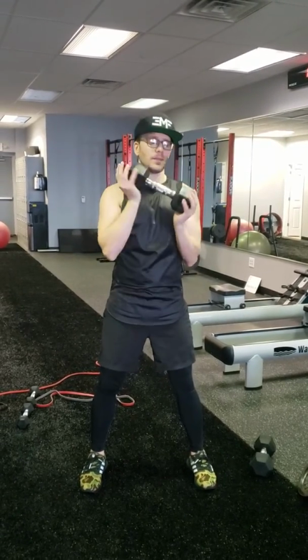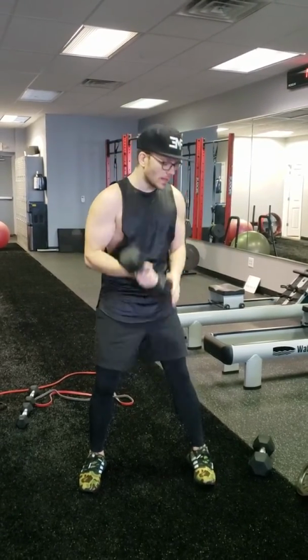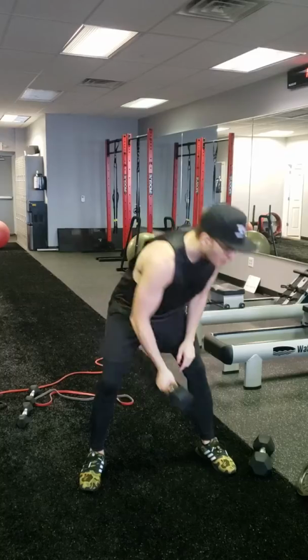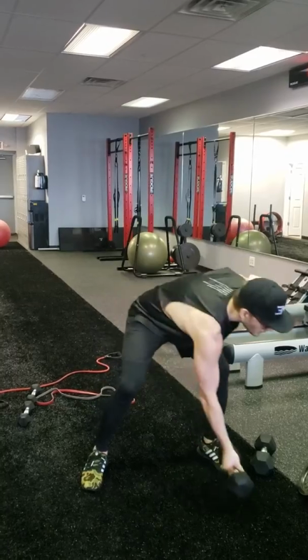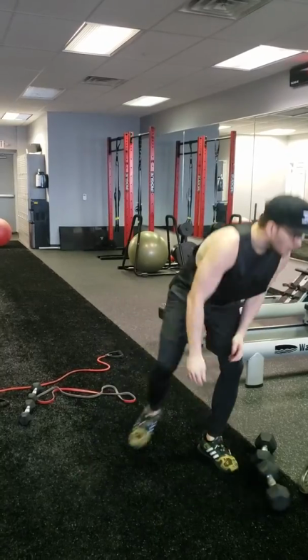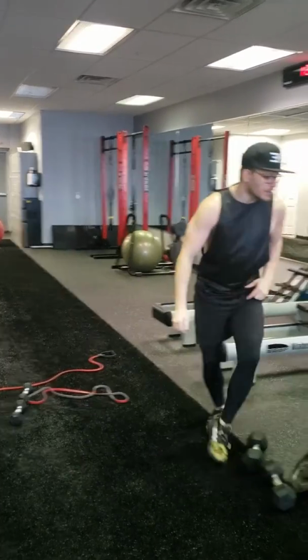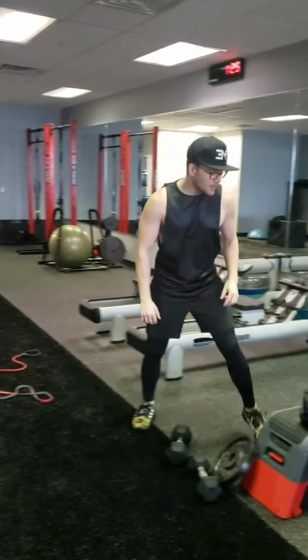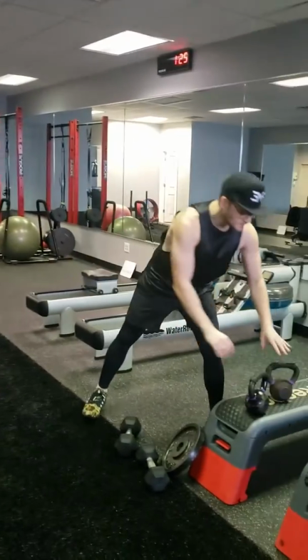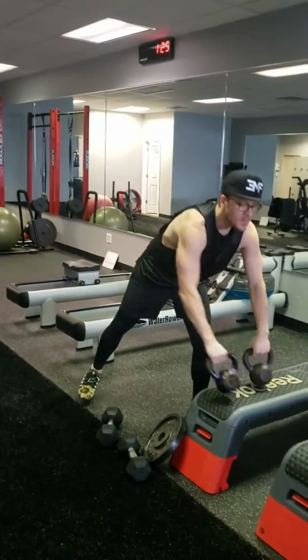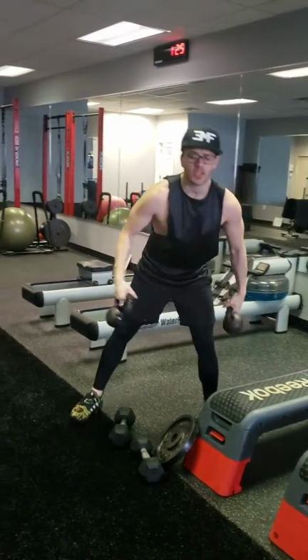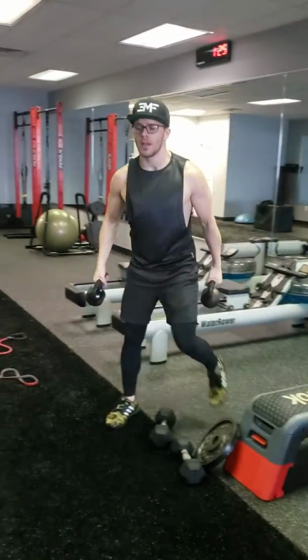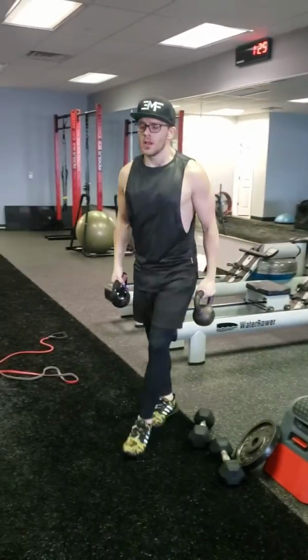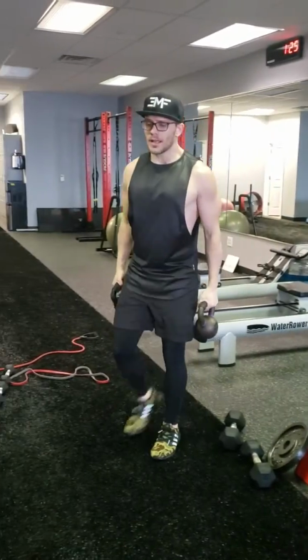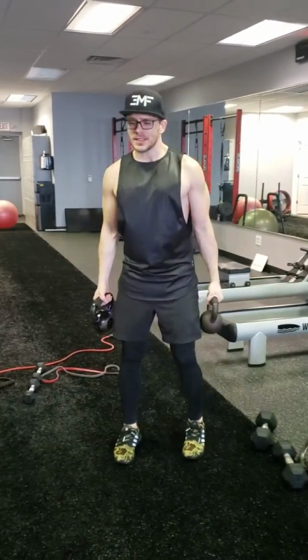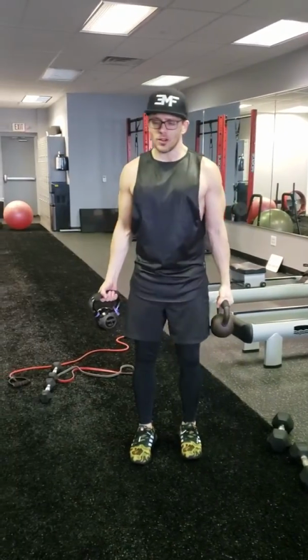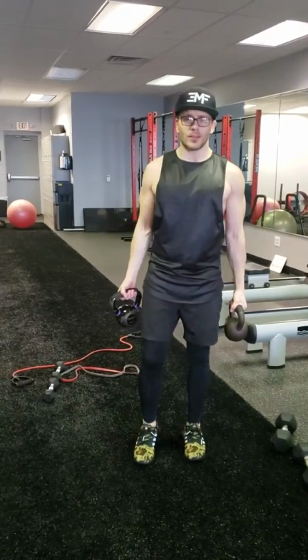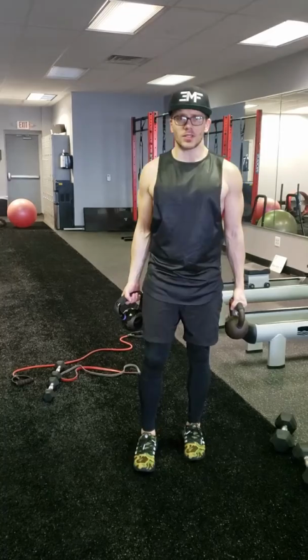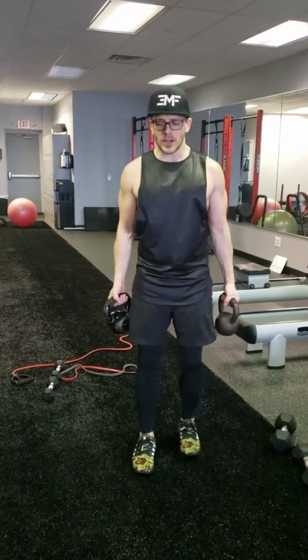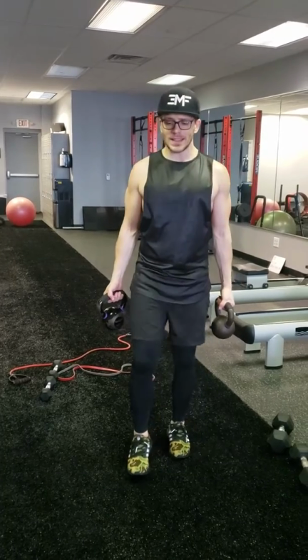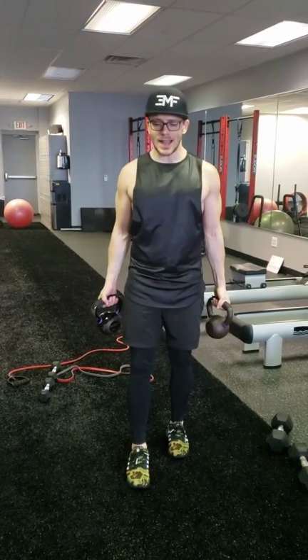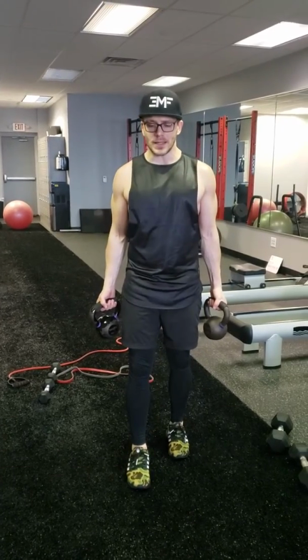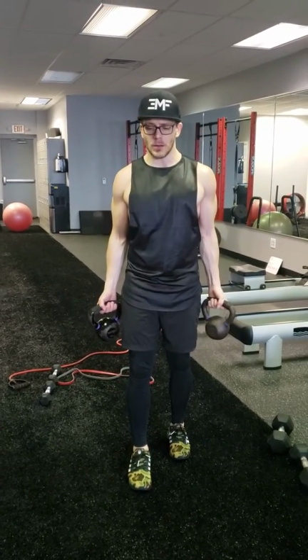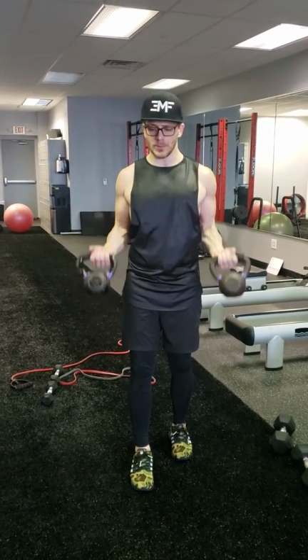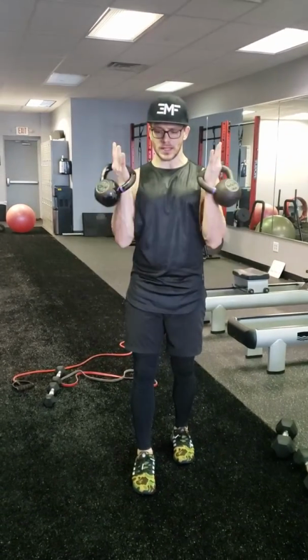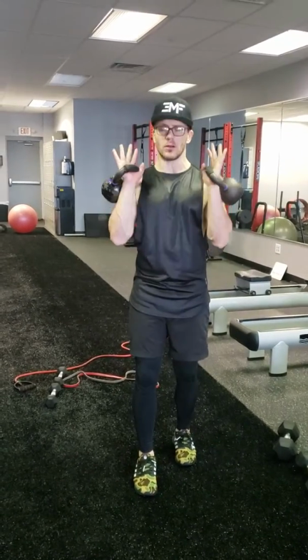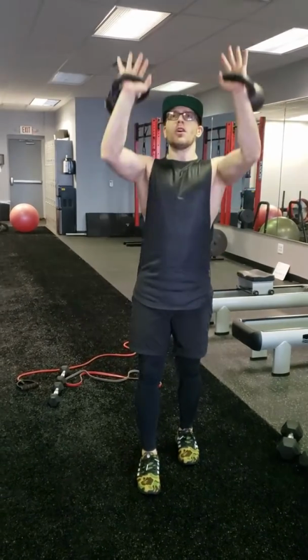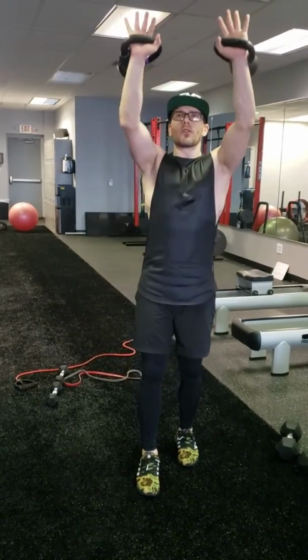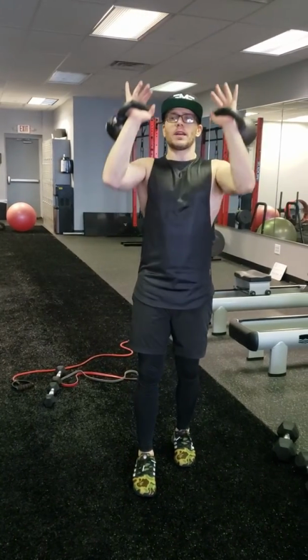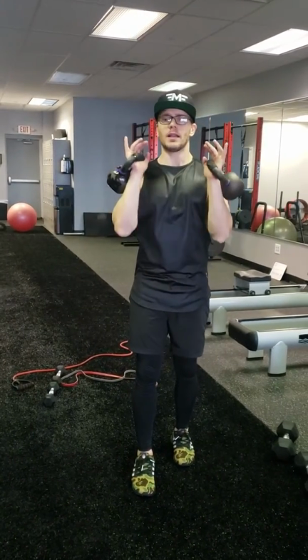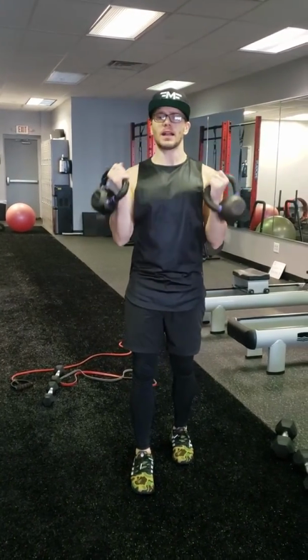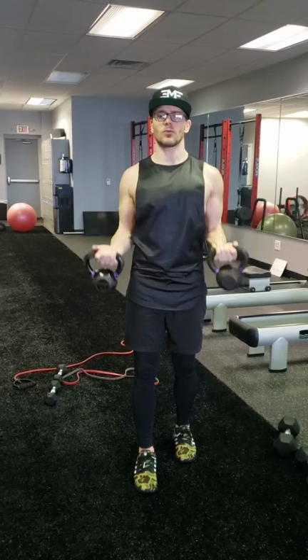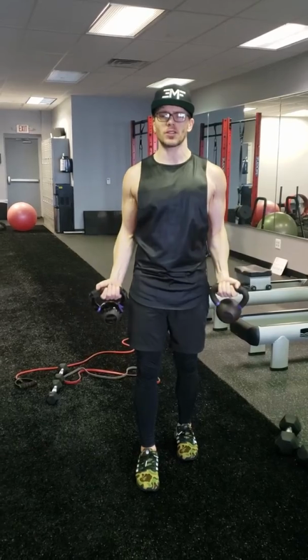And even with kettlebells, same thing. What I like about this is the kettlebell kind of throws us off, so I go back to that staggered stance. I'm coming up to a bicep curl, overhead press, back down, really controlled.